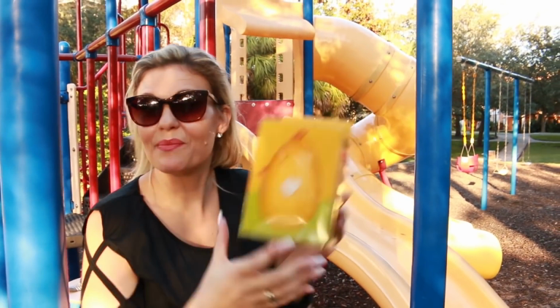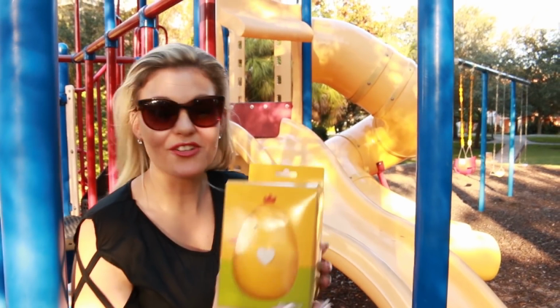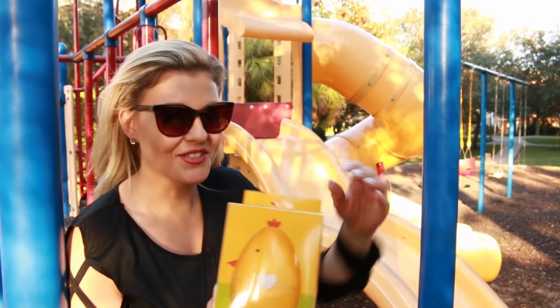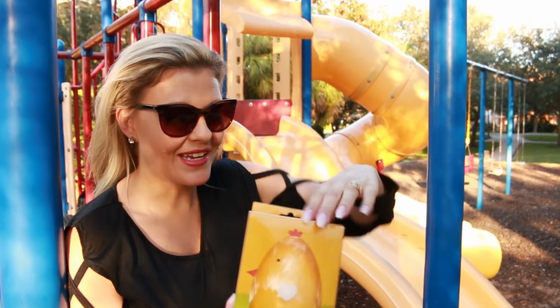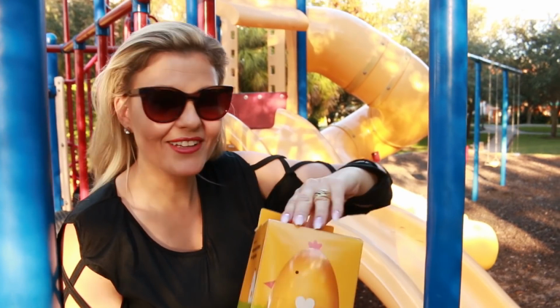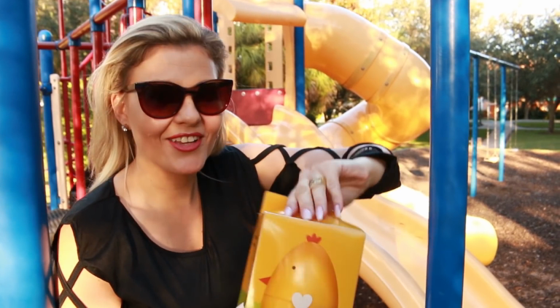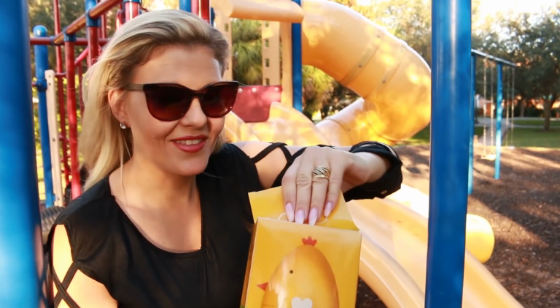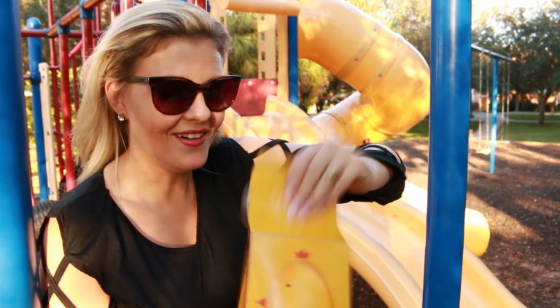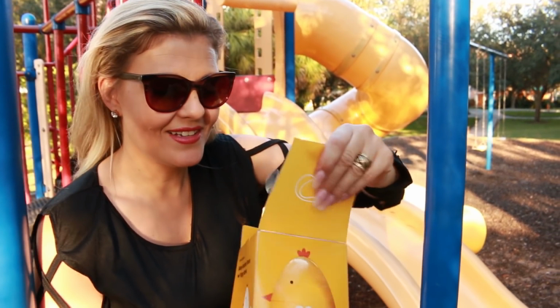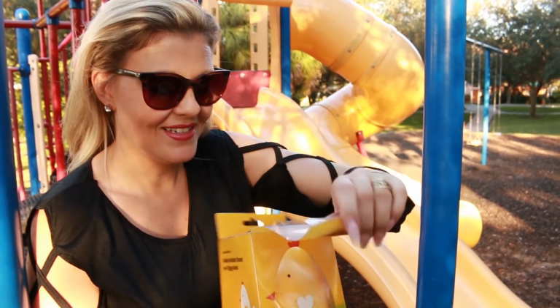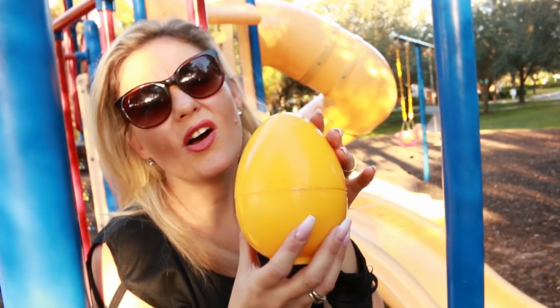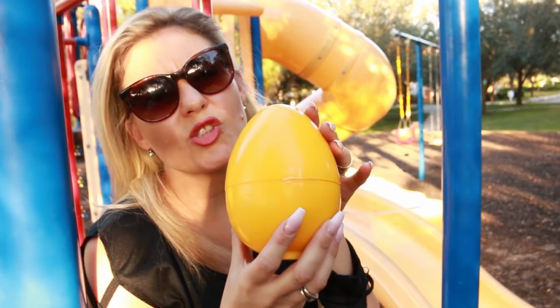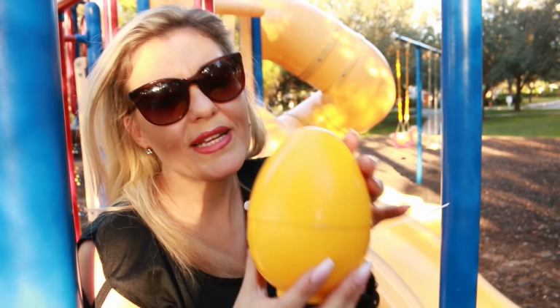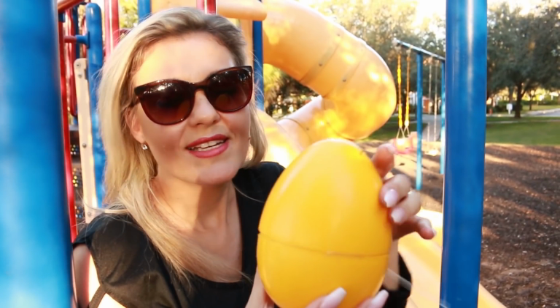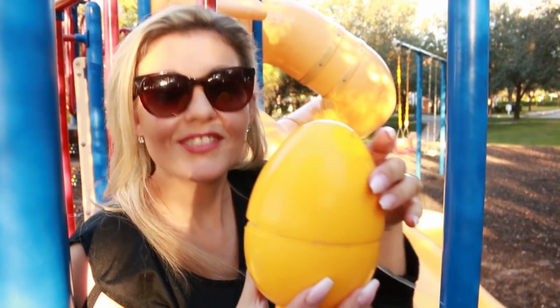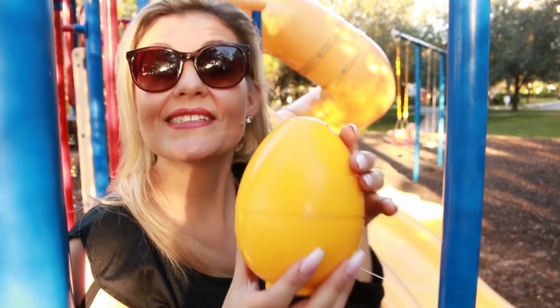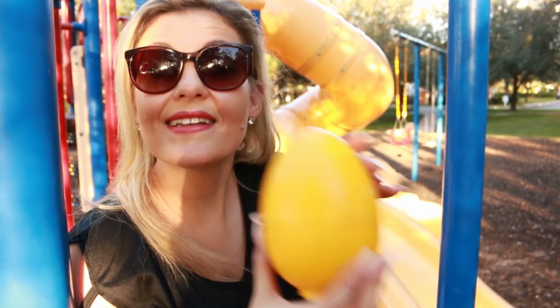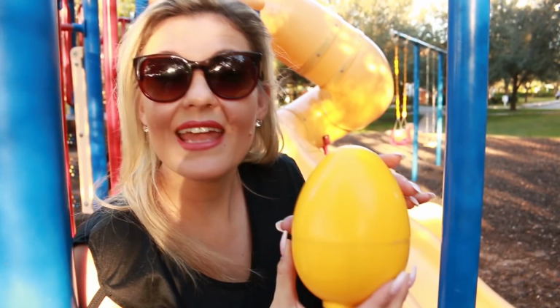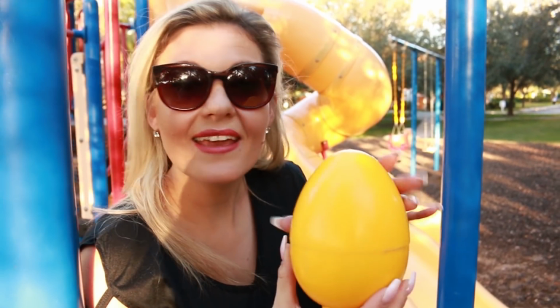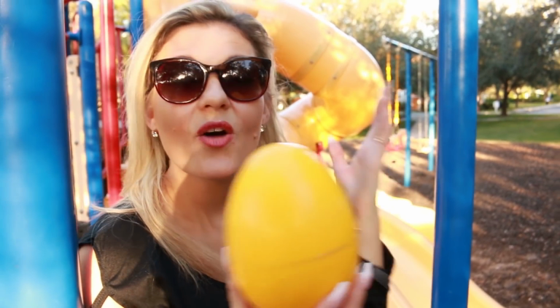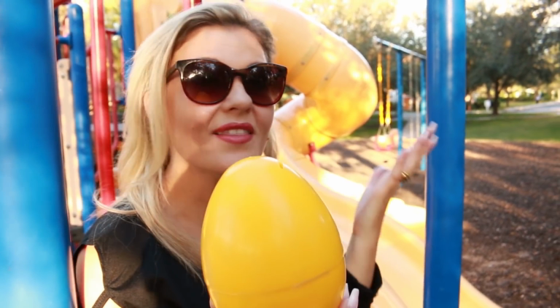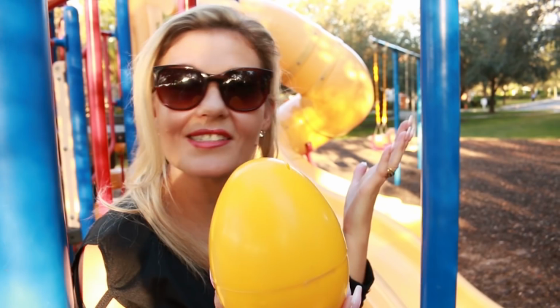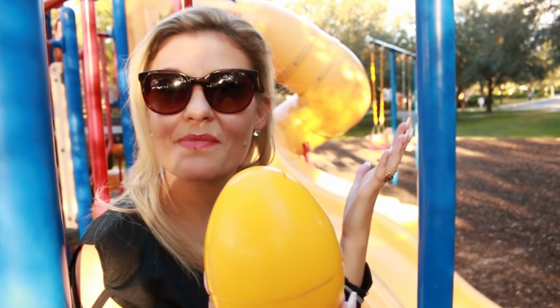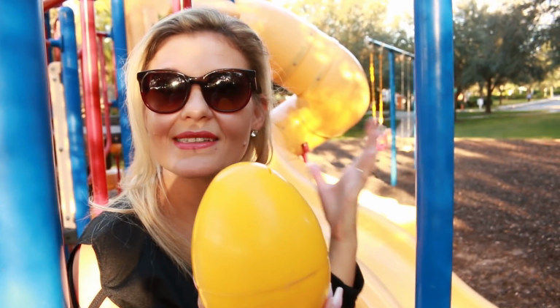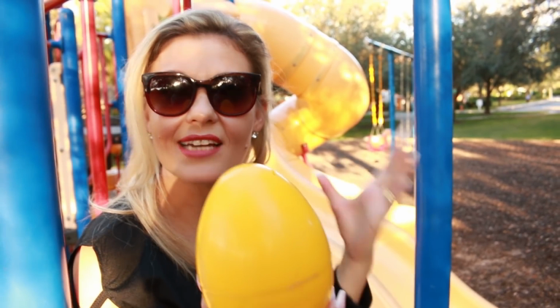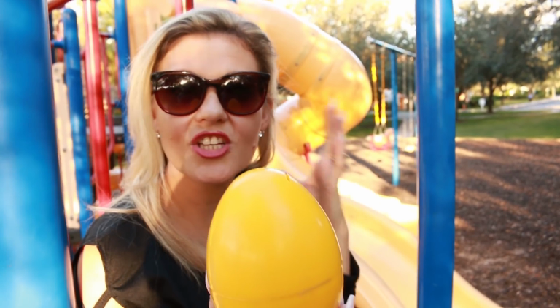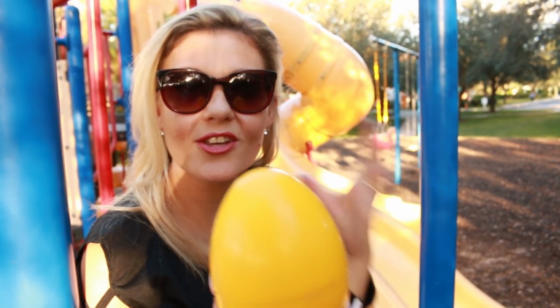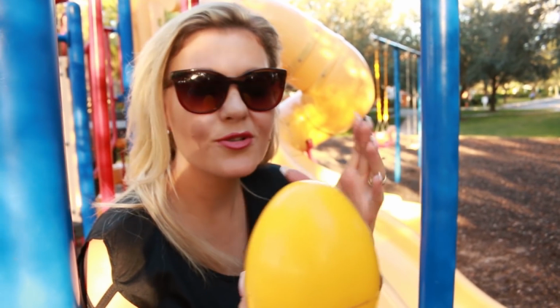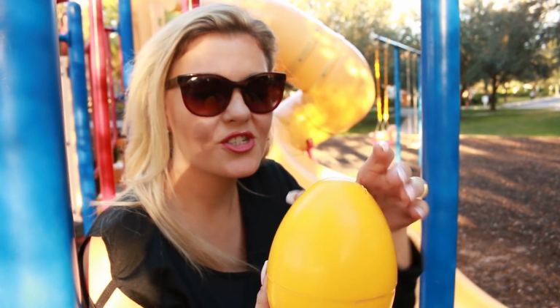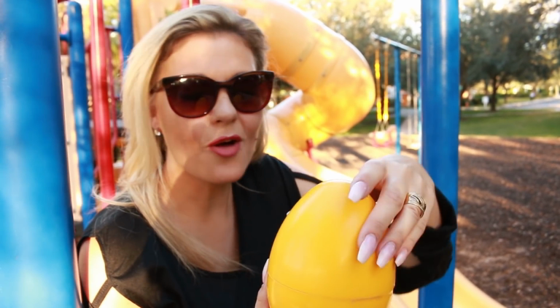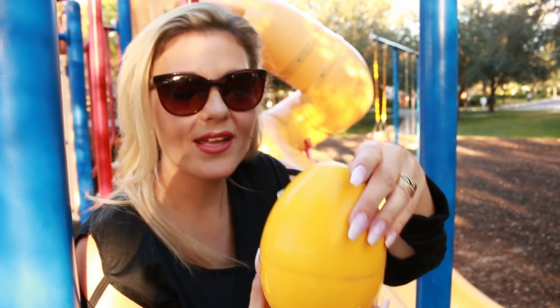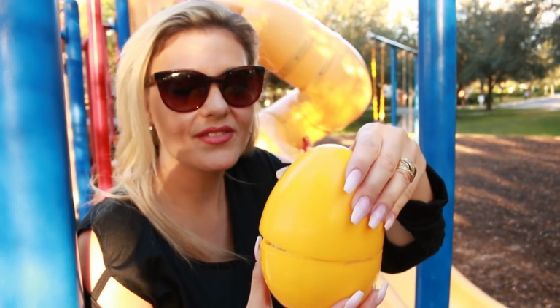There's a pair of shoes in here. Look how cute they are! So it's a little egg. Wouldn't this just make such a cute shower gift?